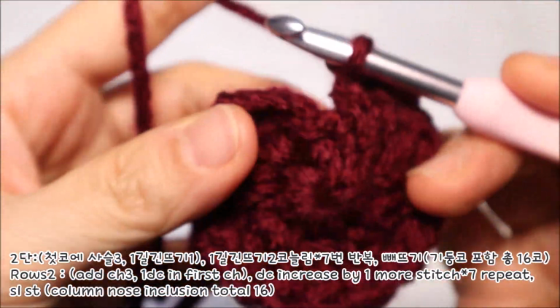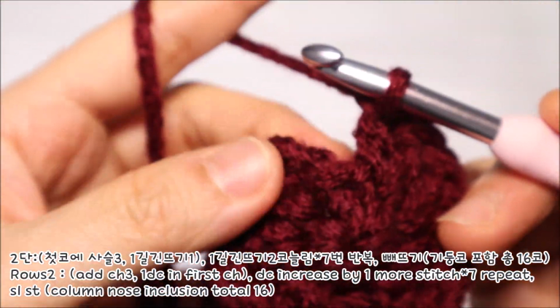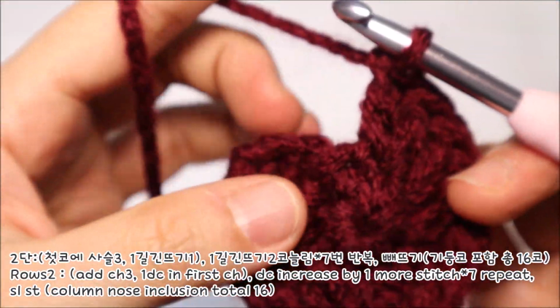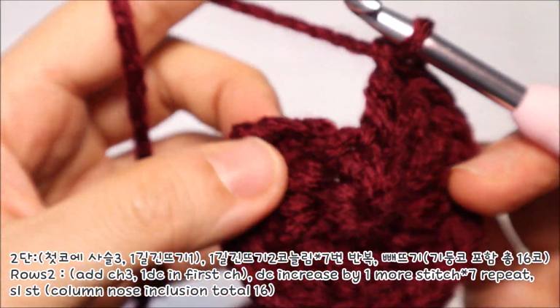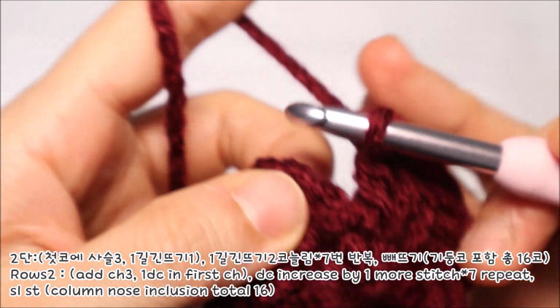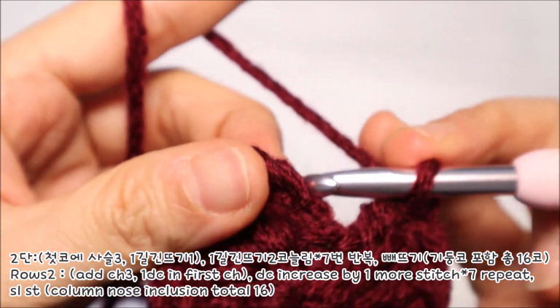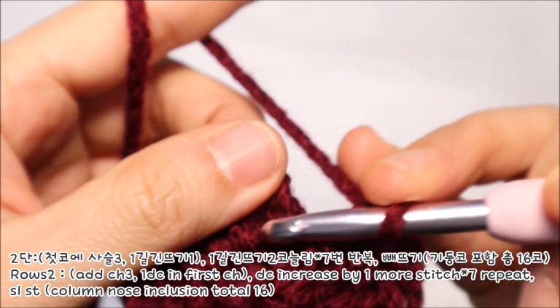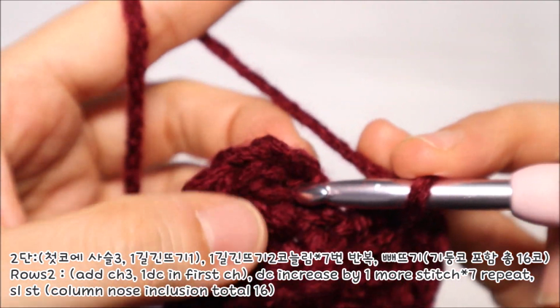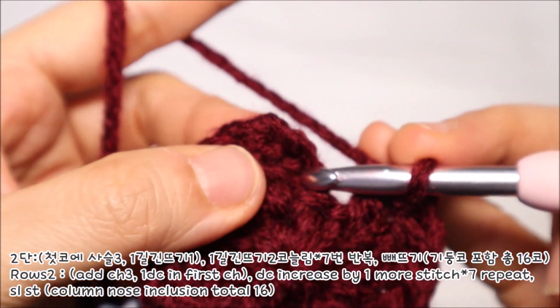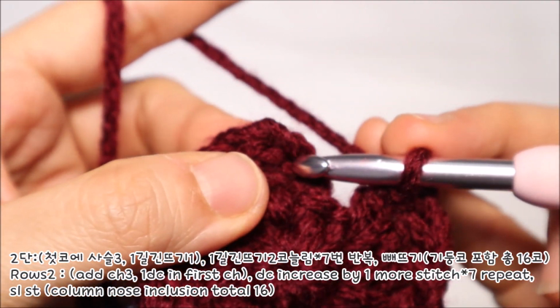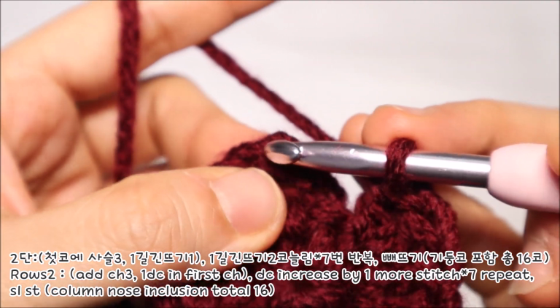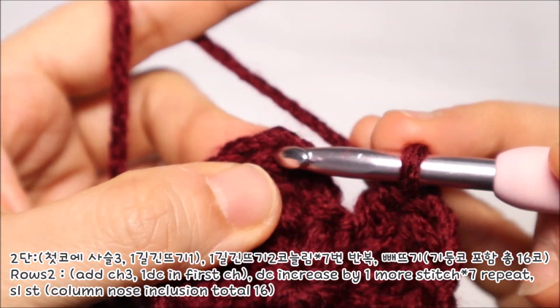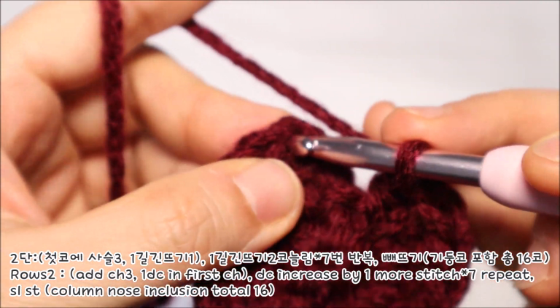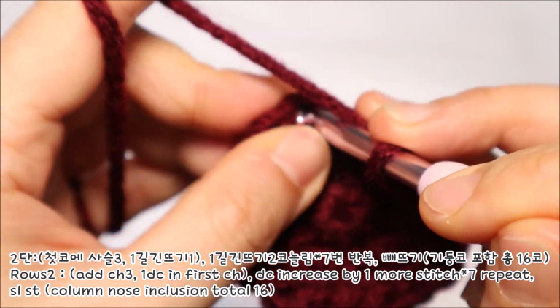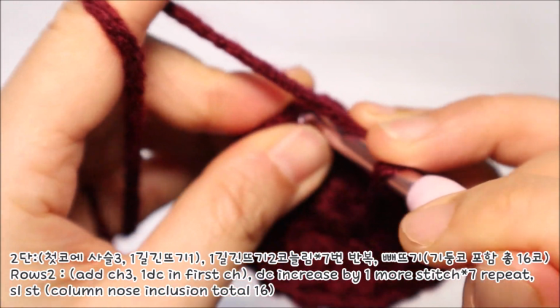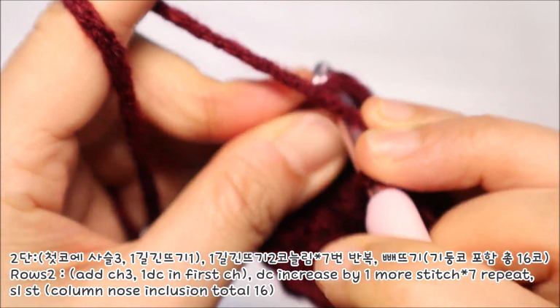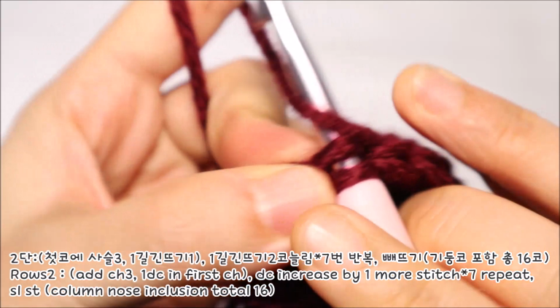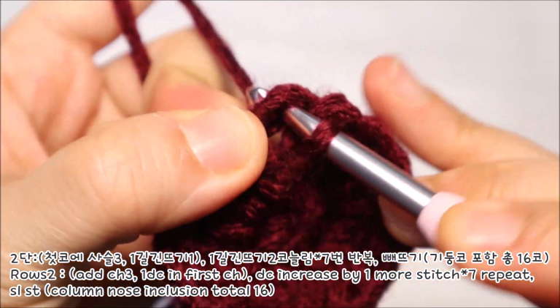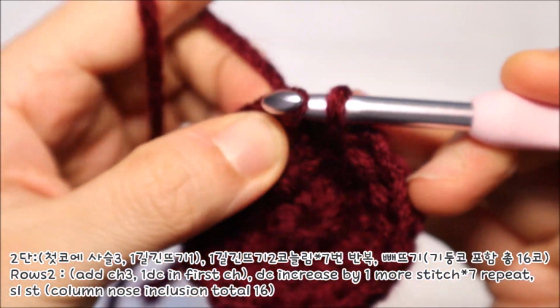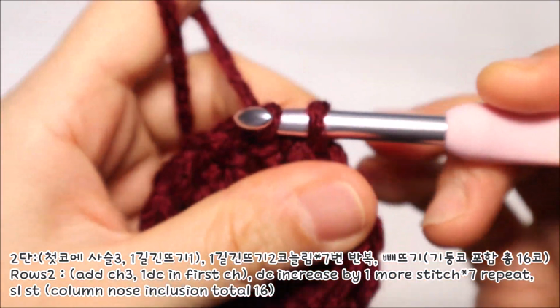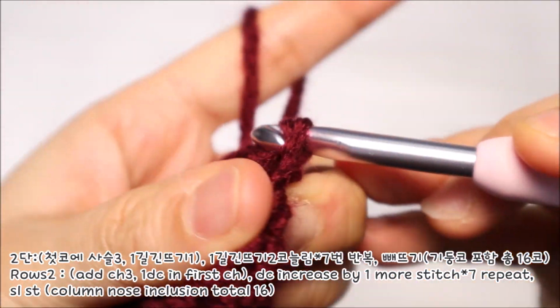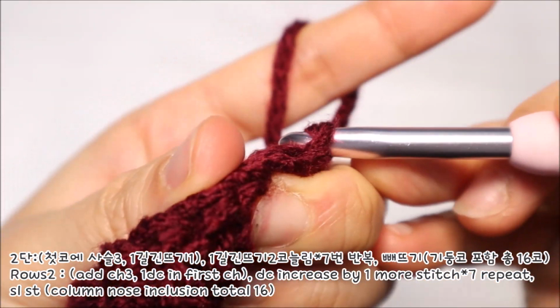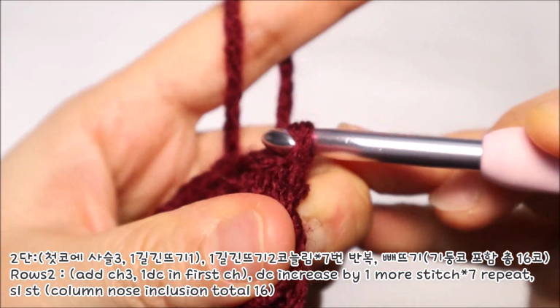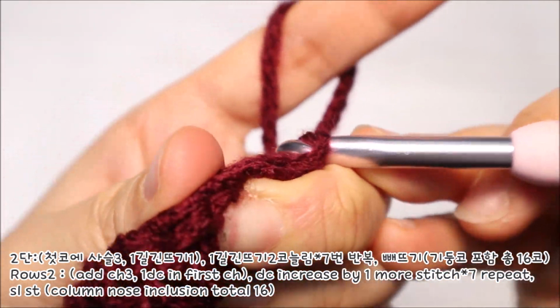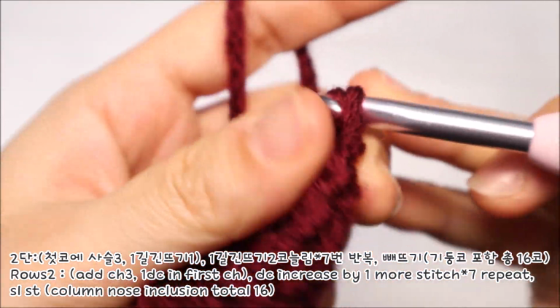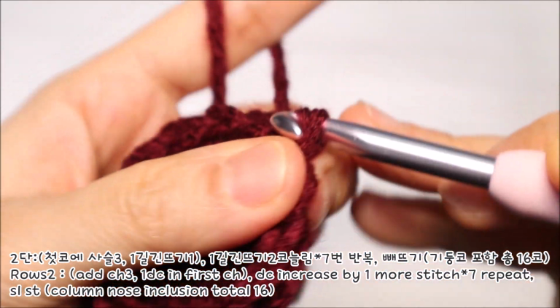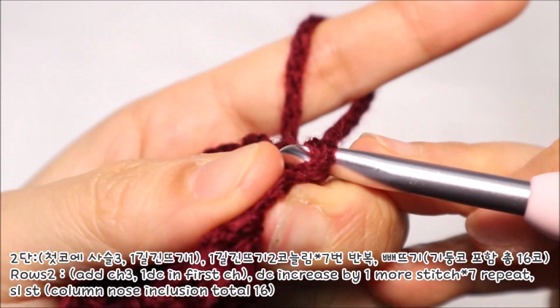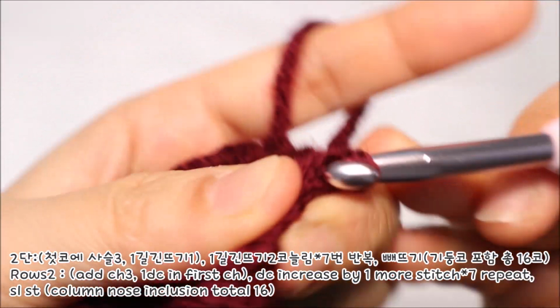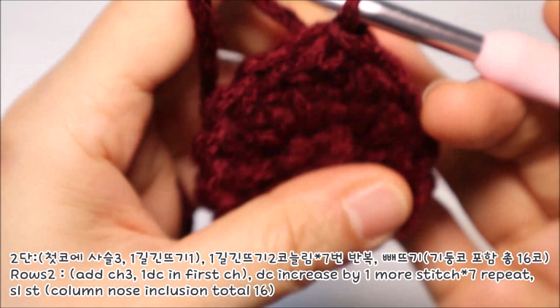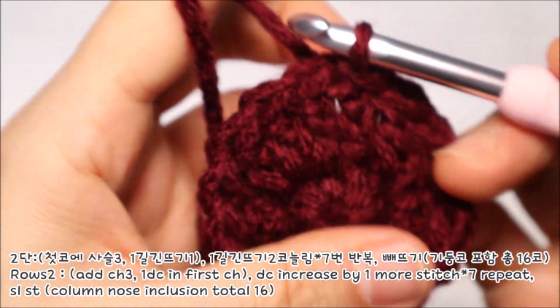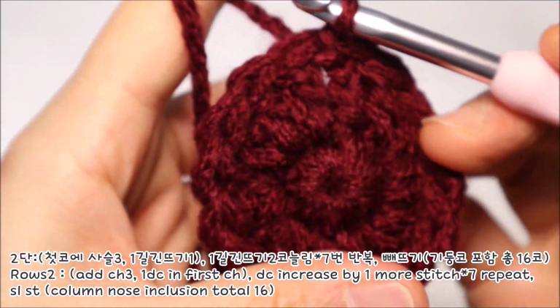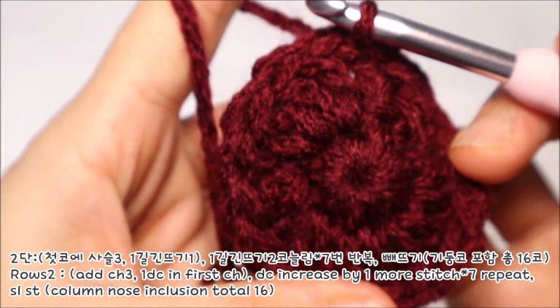마지막 코까지 뜬 다음에는 처음에 떴던 기둥코 가장 위쪽 코에 바늘을 넣어서 실을 잡아 빼낸 후 뒤에 있는 코로 빼뜨기를 해주시면 됩니다.